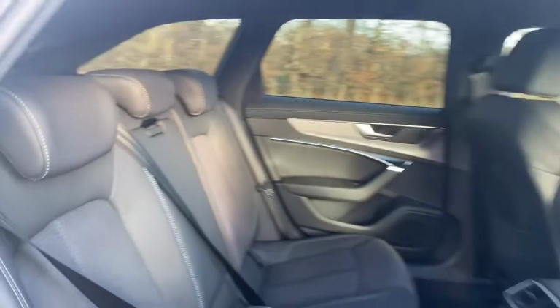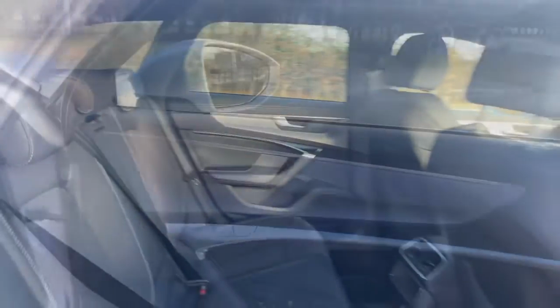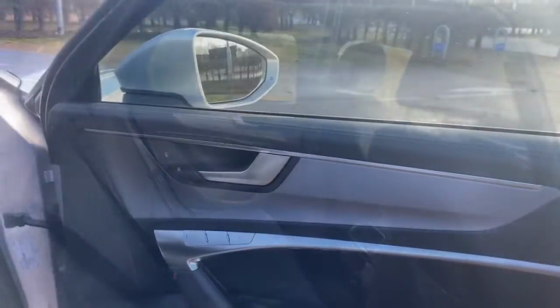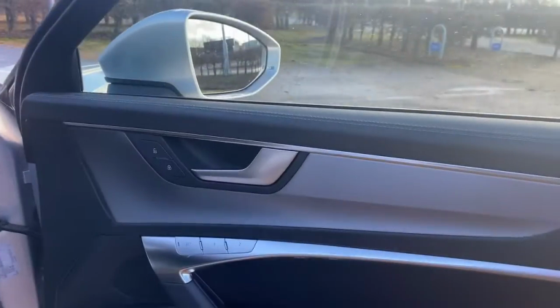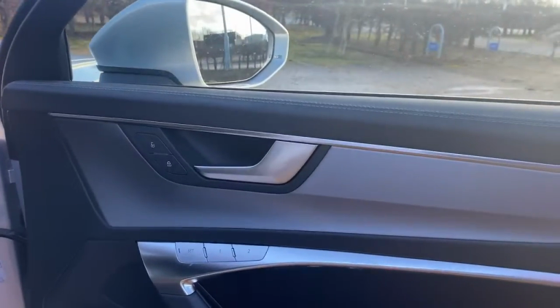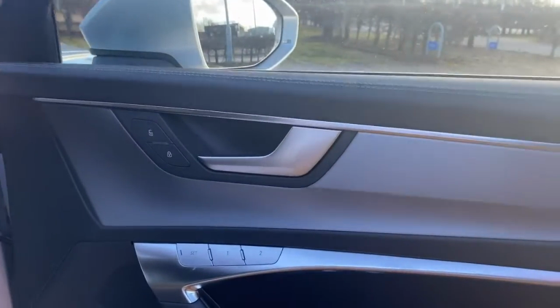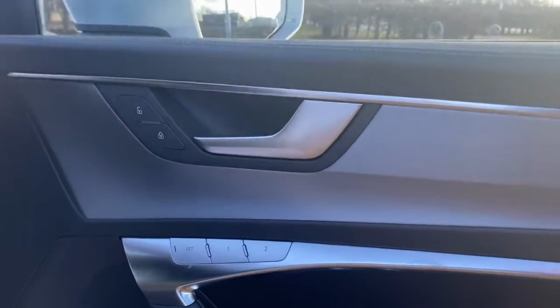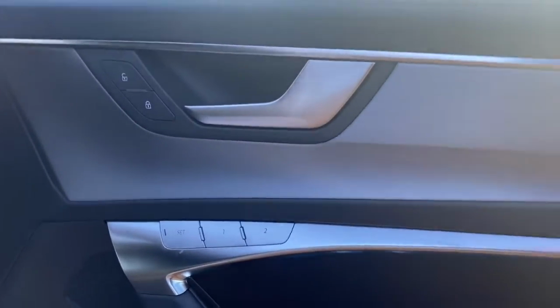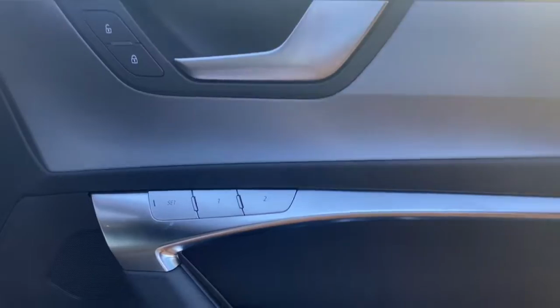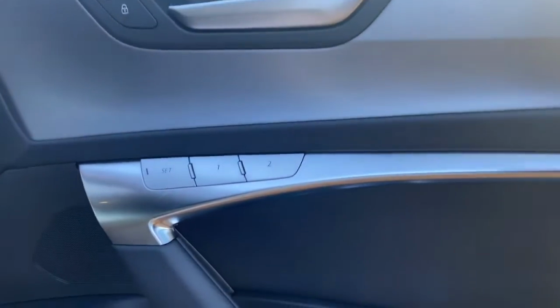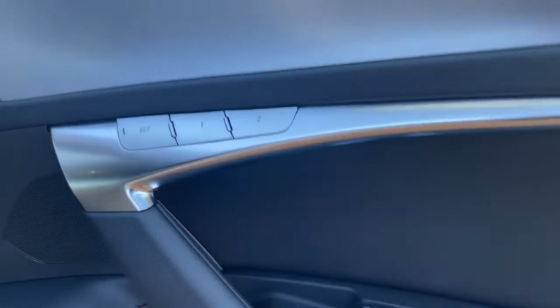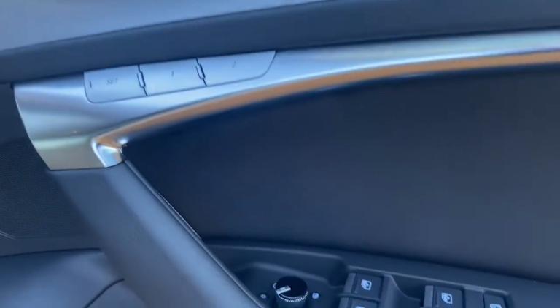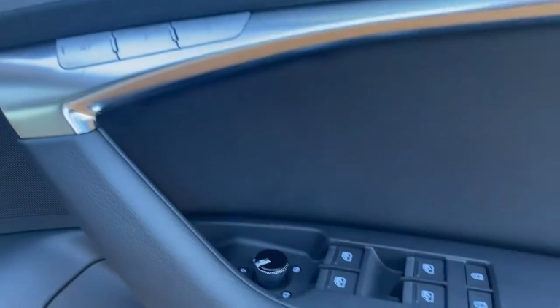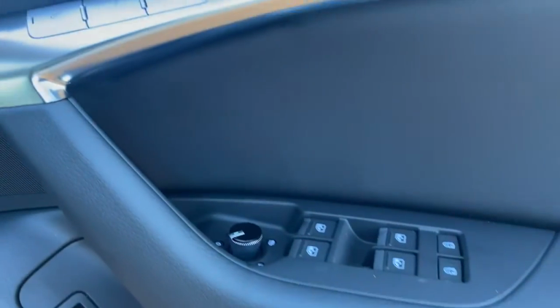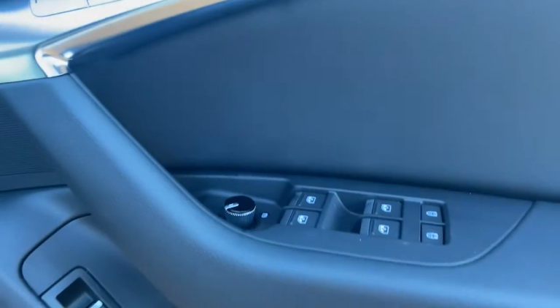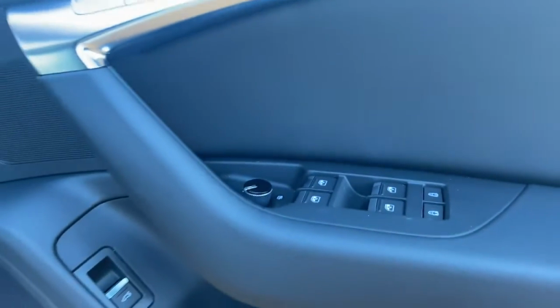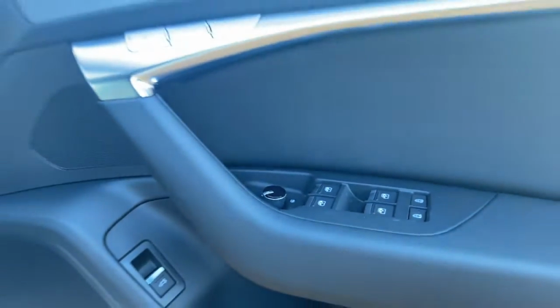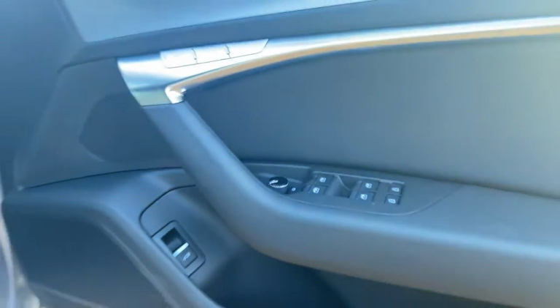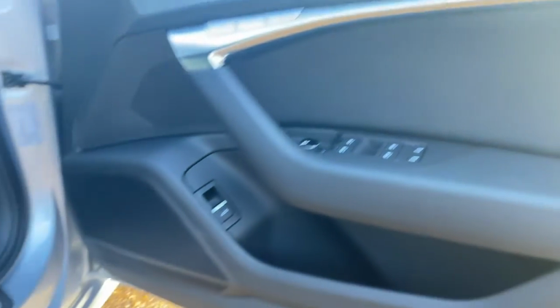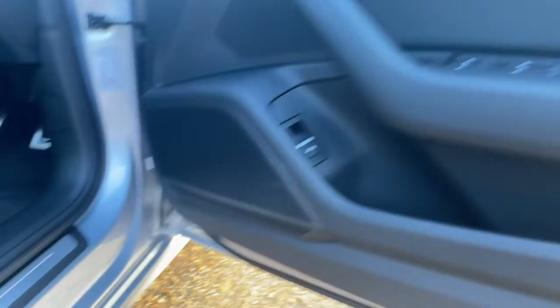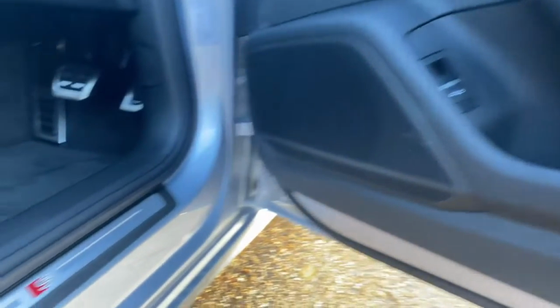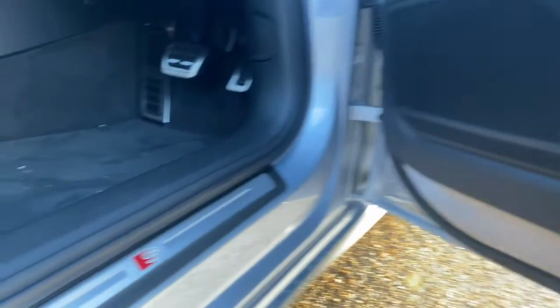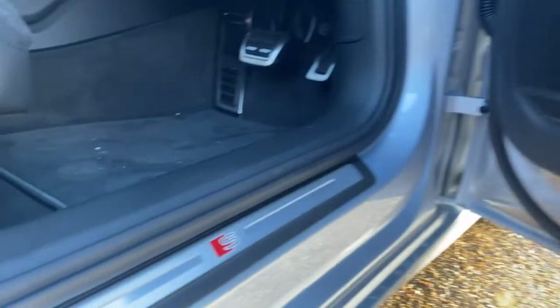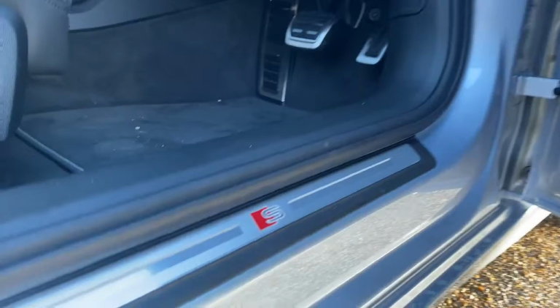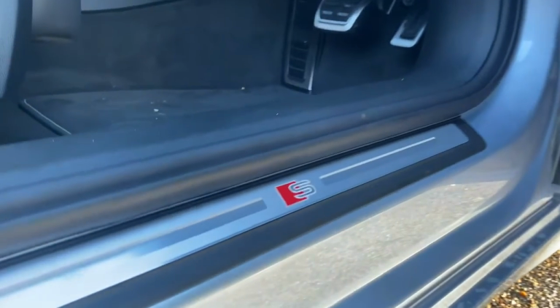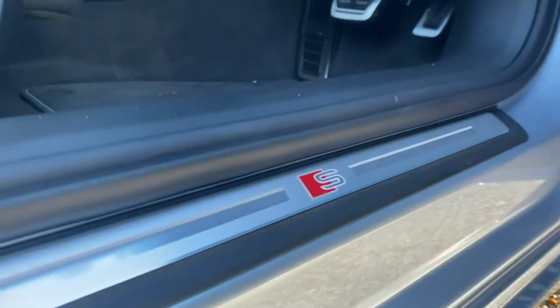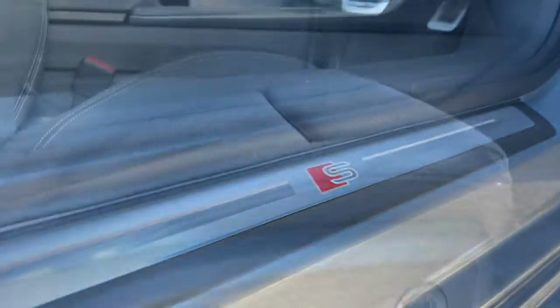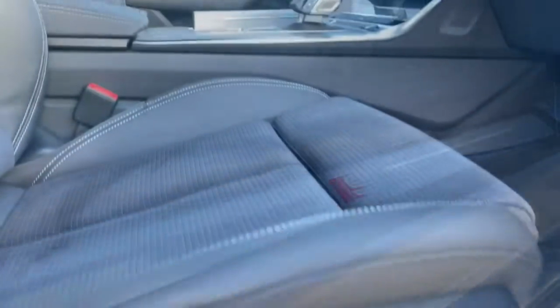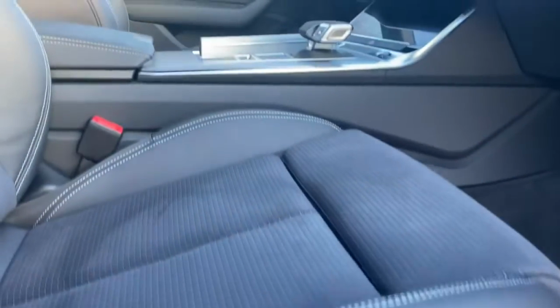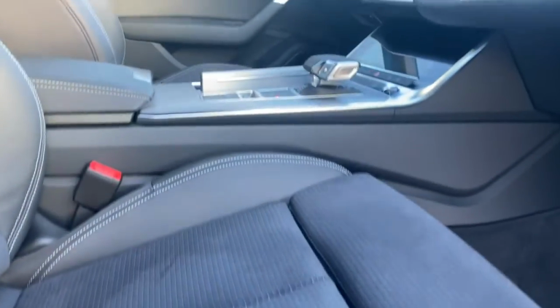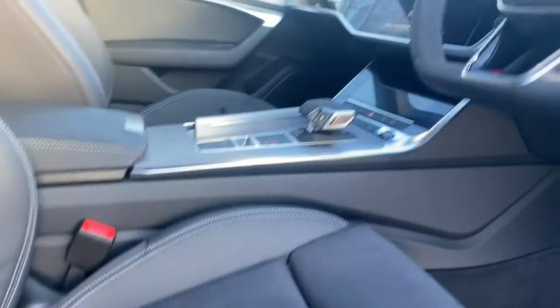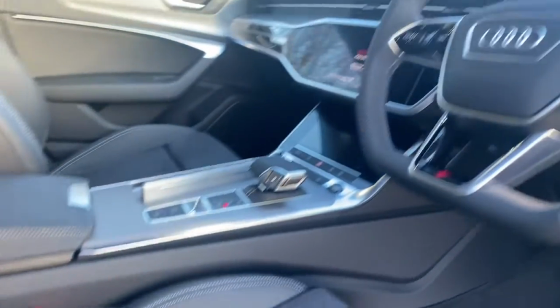The front seats are also electrically adjusted, with the driver's seat having the memory function. As you can also see, the car has the added extra of a flat bottom steering wheel, which is a great feature to have.